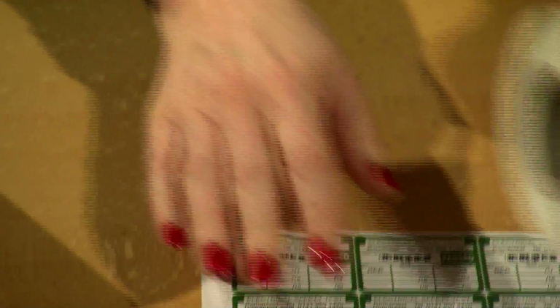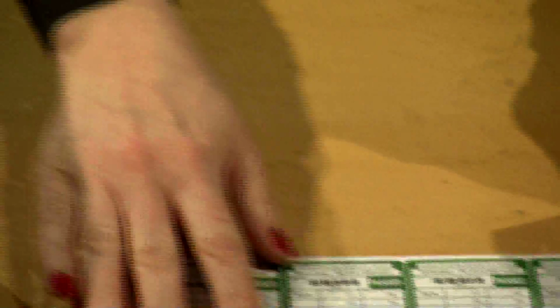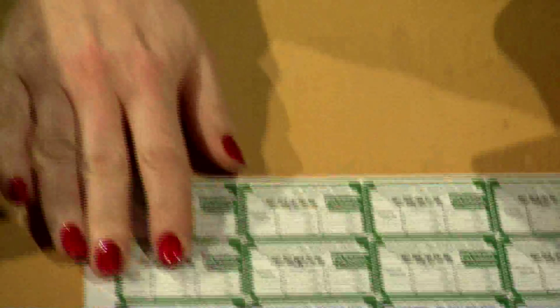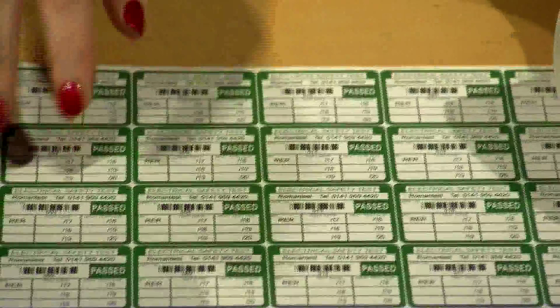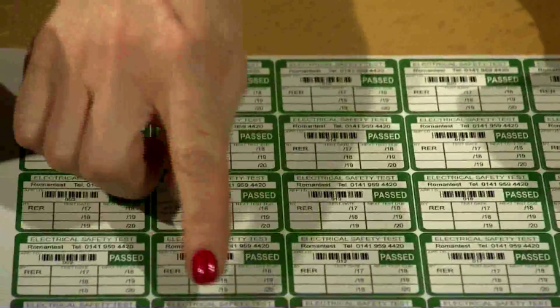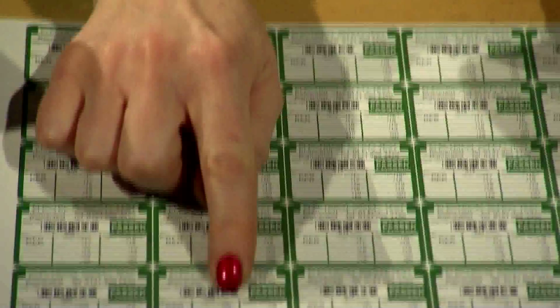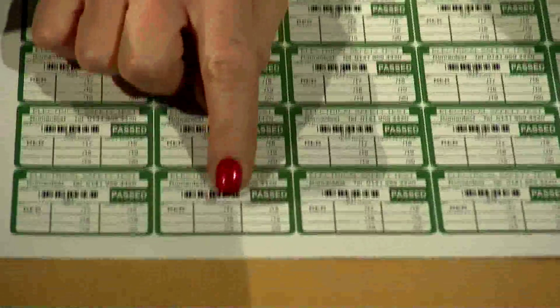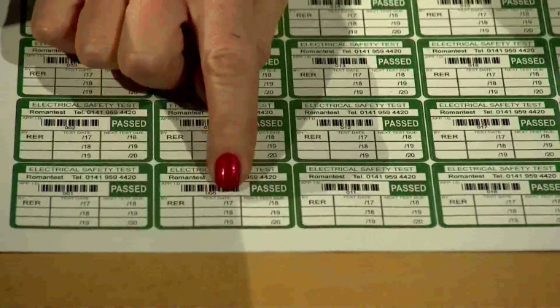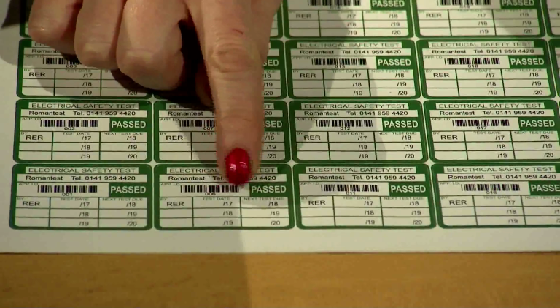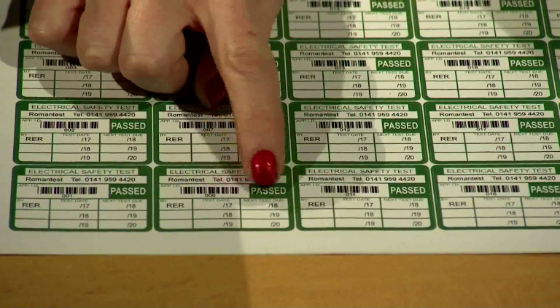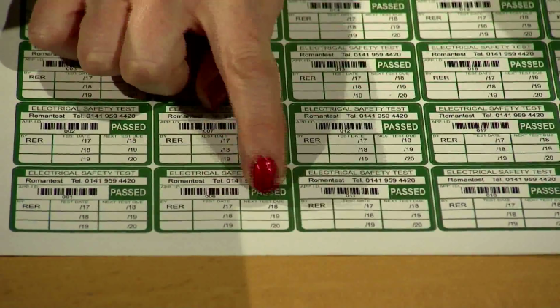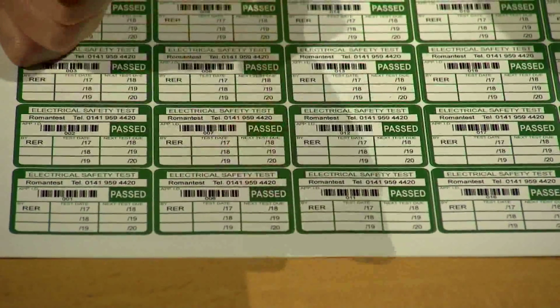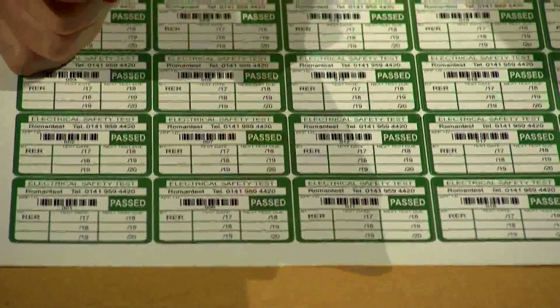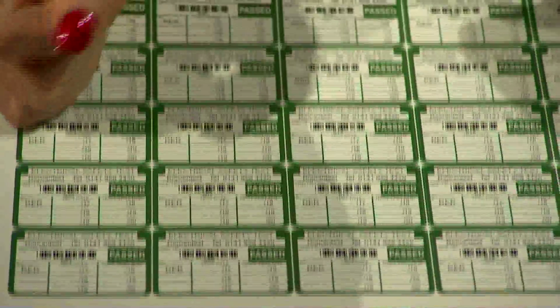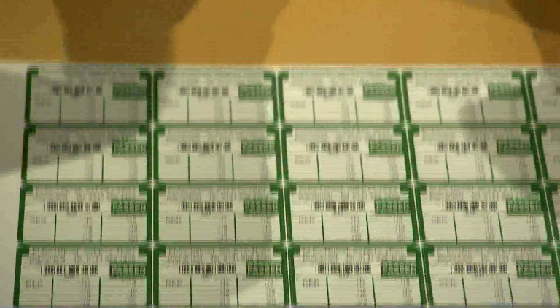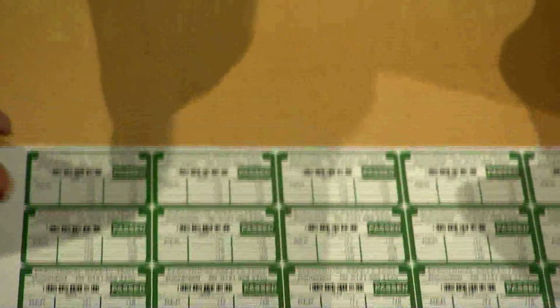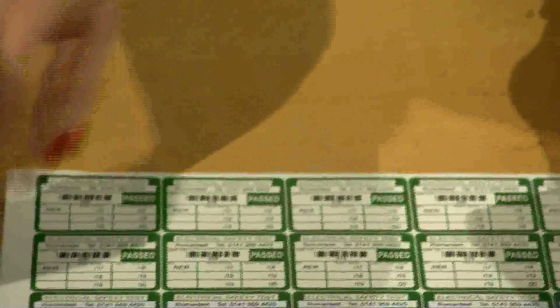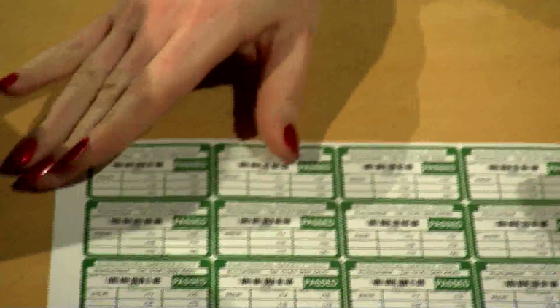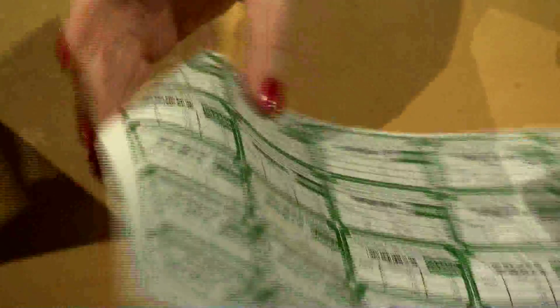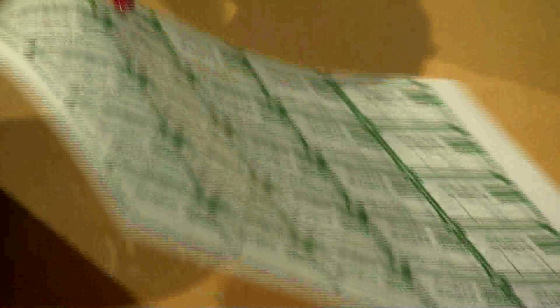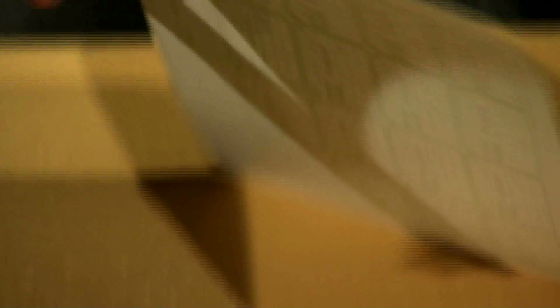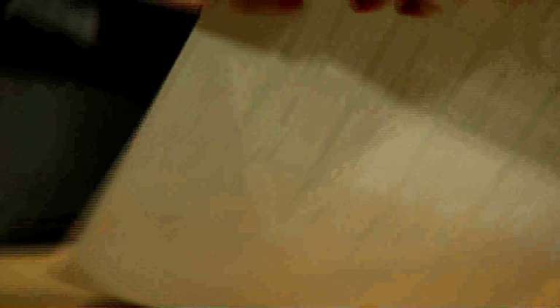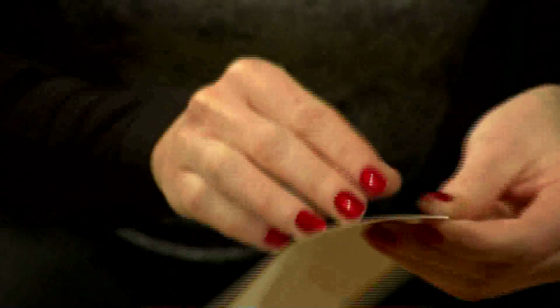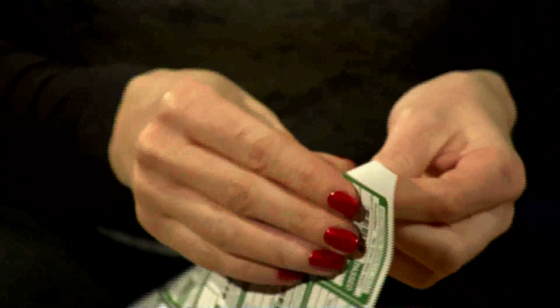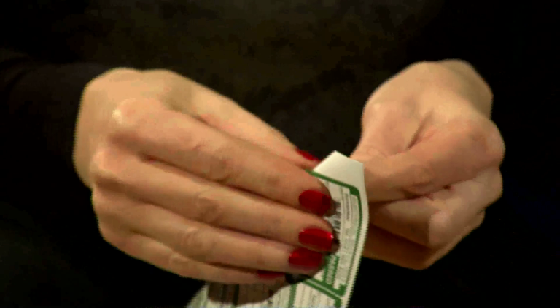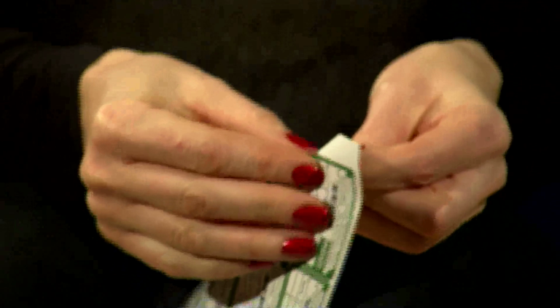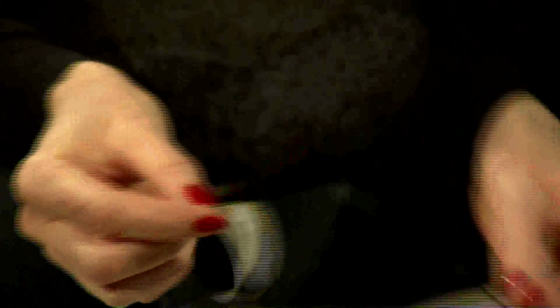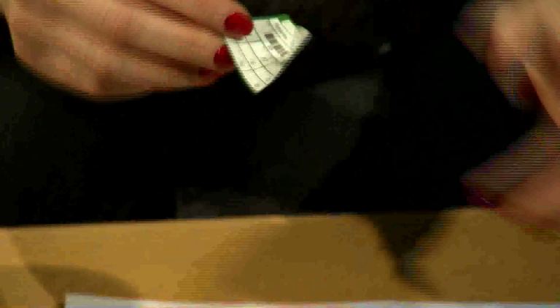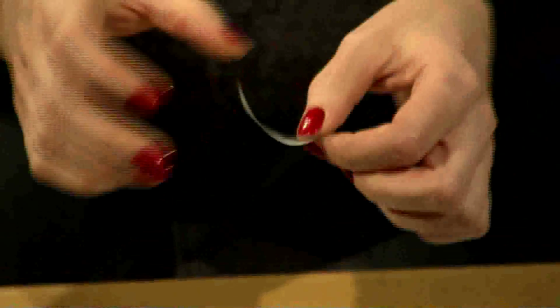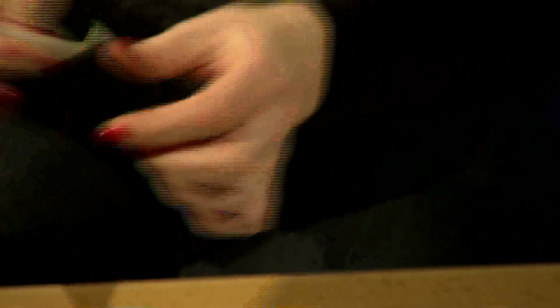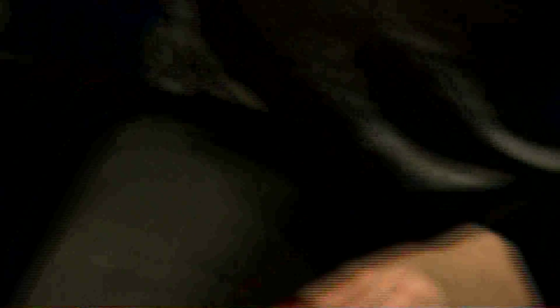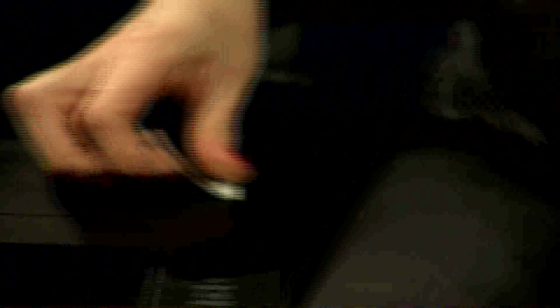These ones are pre-printed with the years, test date and retest date. And these are easy peeled and then stuck onto your appliance.